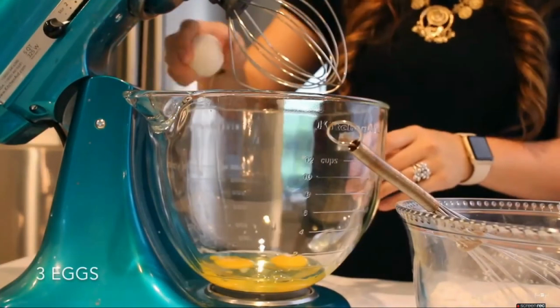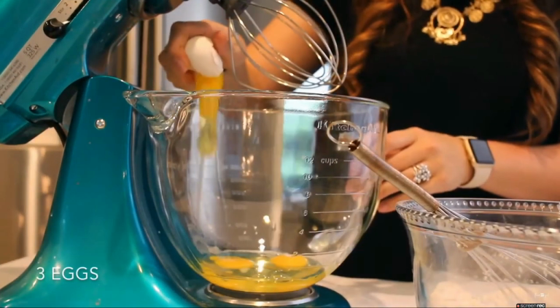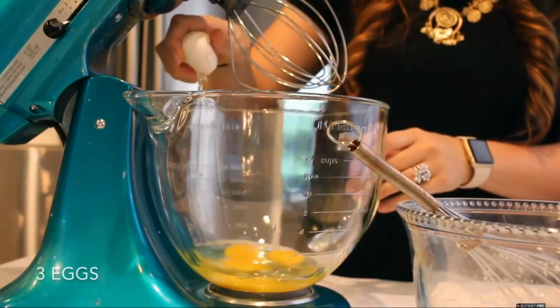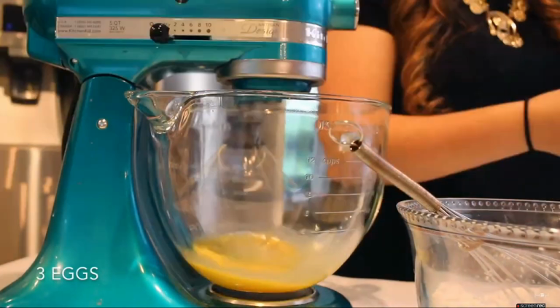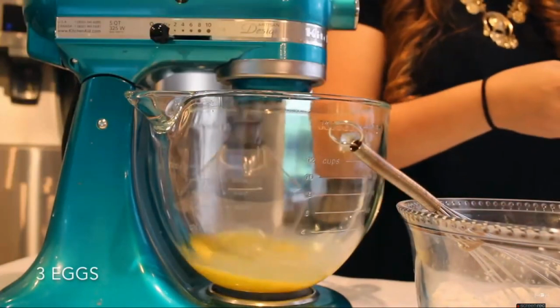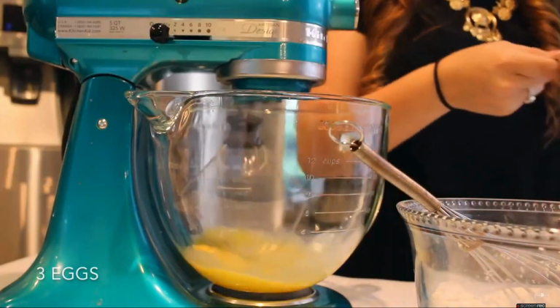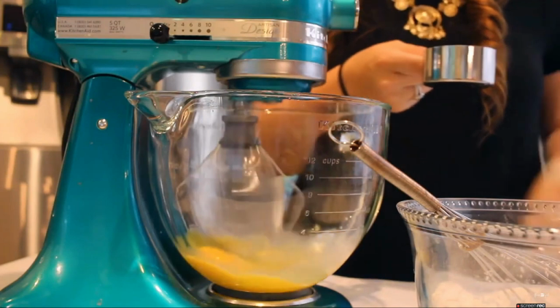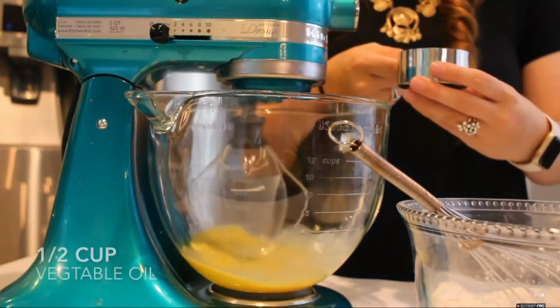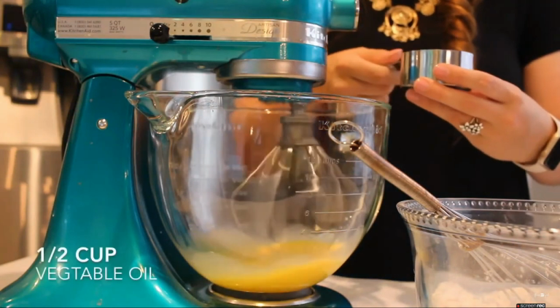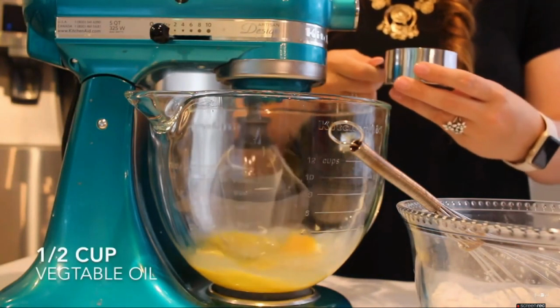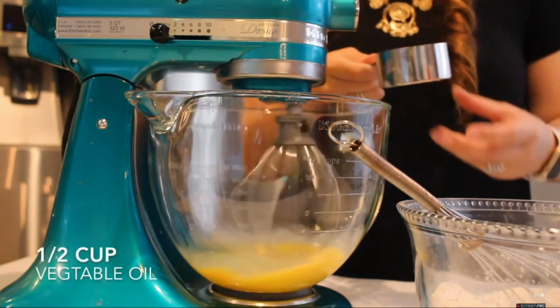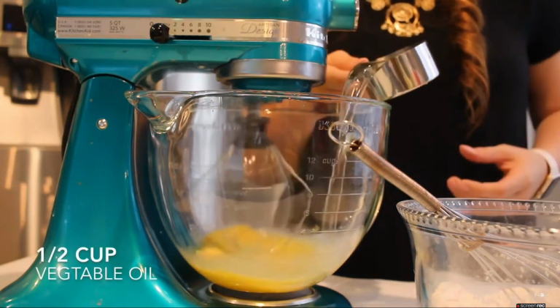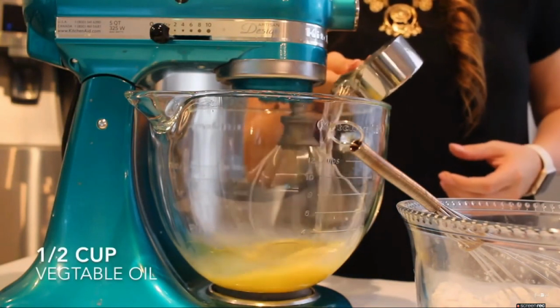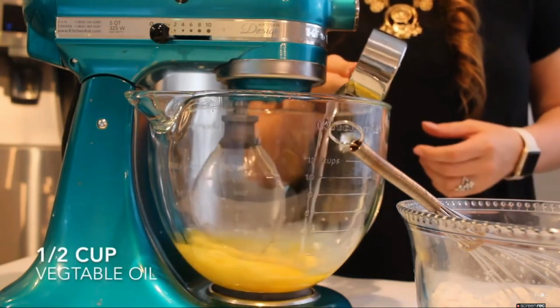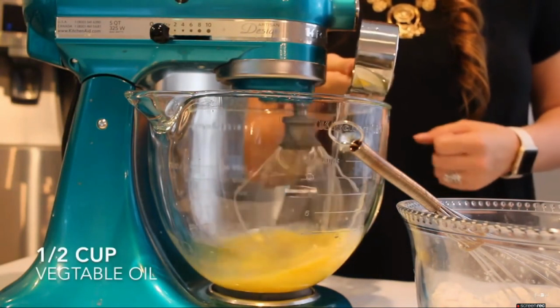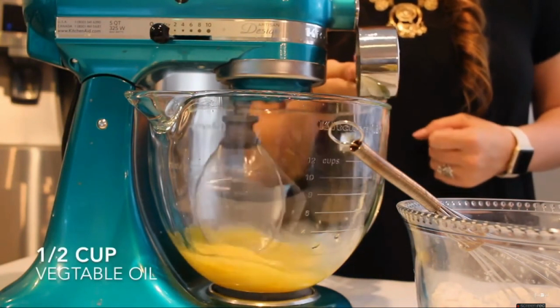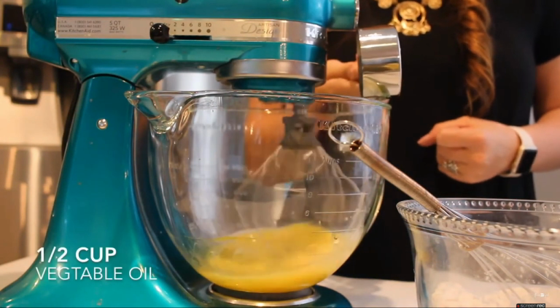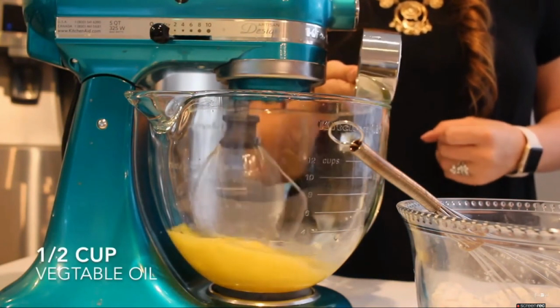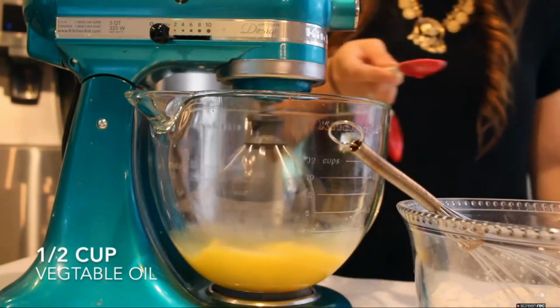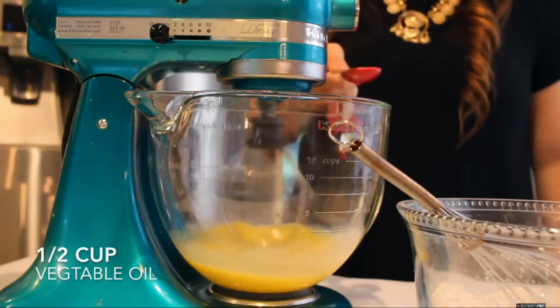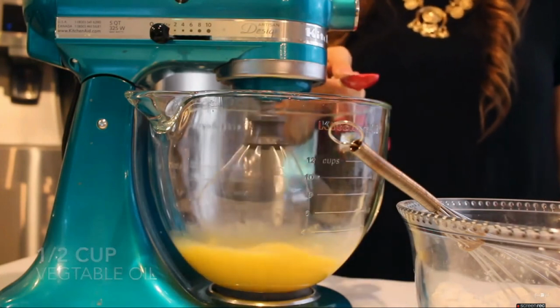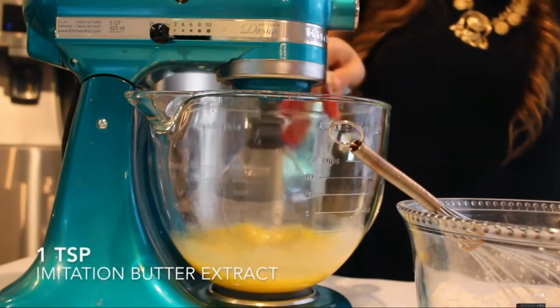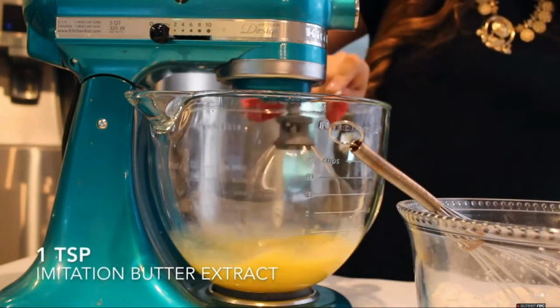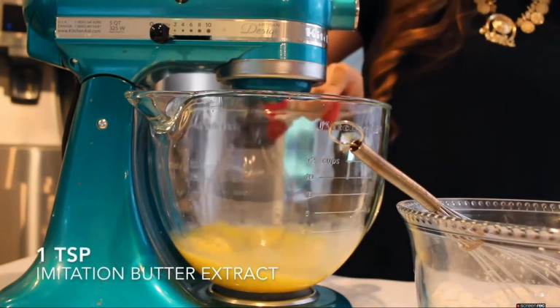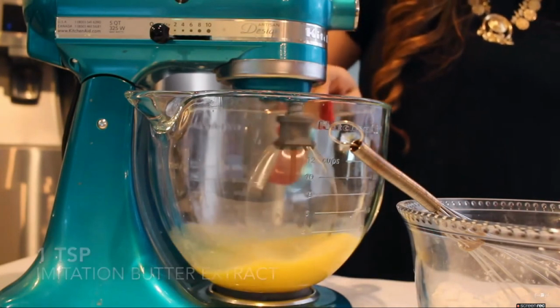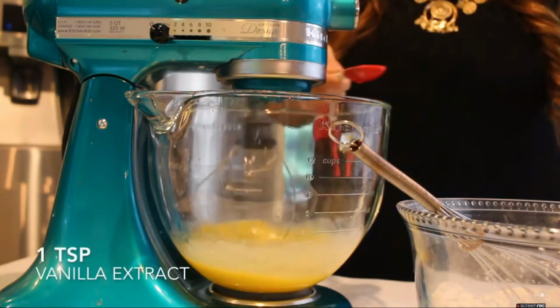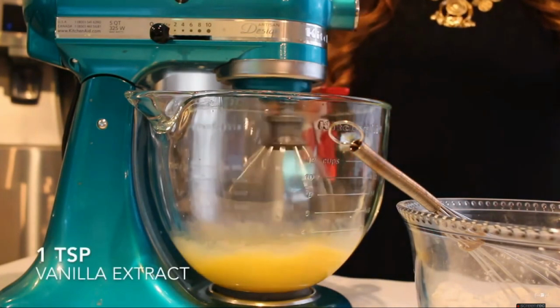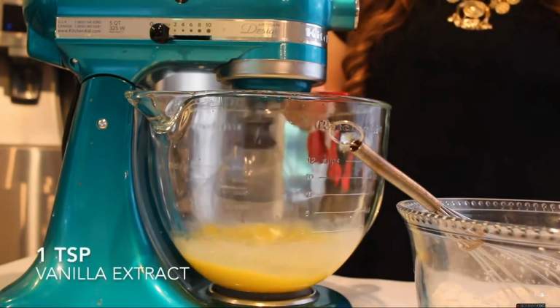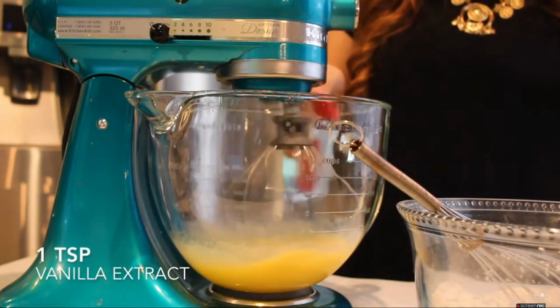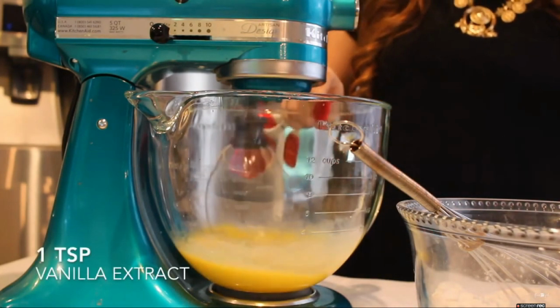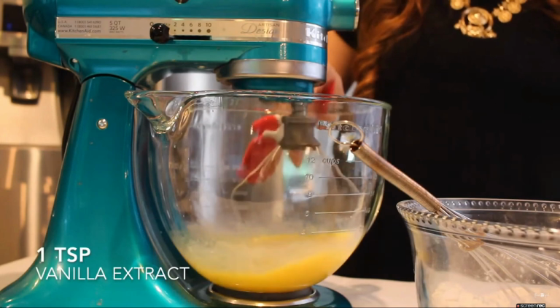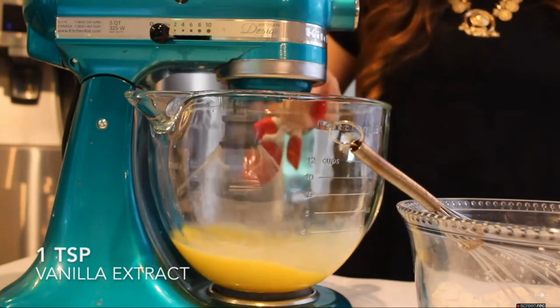Next up, I'm going to start with my wet ingredients, and I'm going to mix together the eggs, along with half a cup of vegetable oil, then a teaspoon of imitation butter extract, and a teaspoon of vanilla extract.